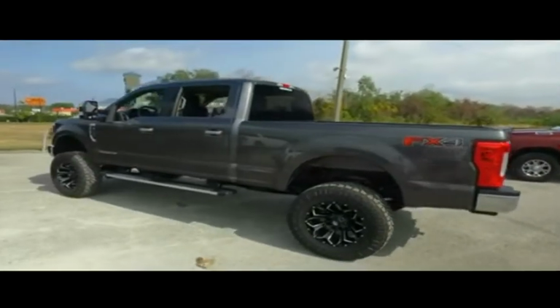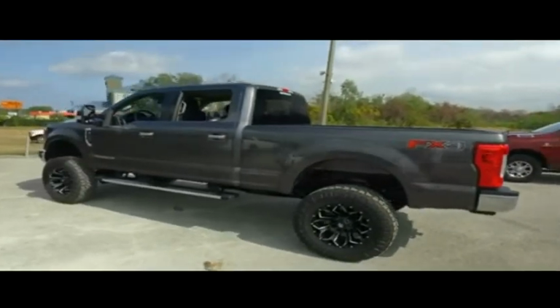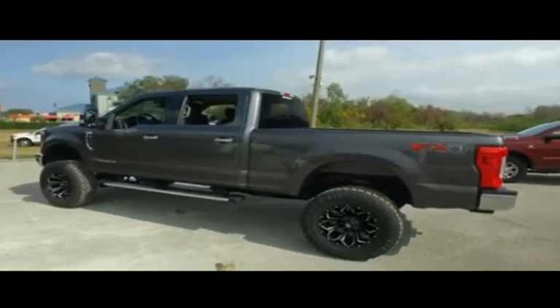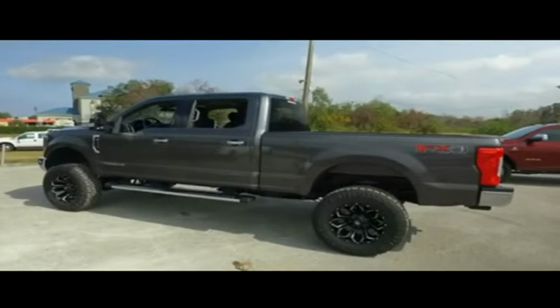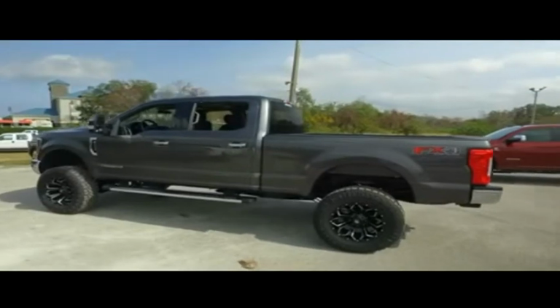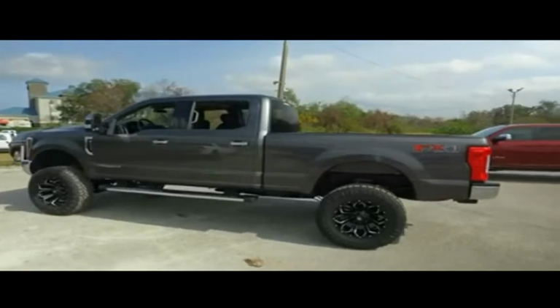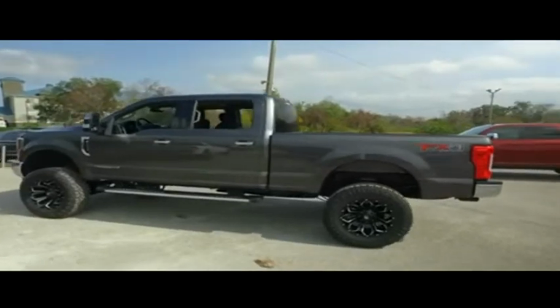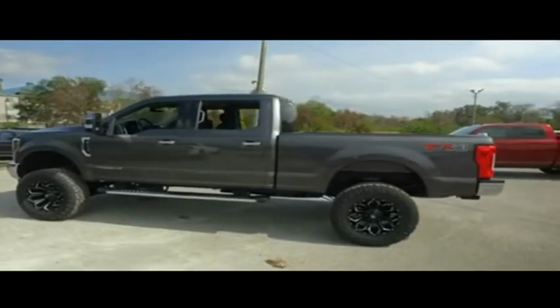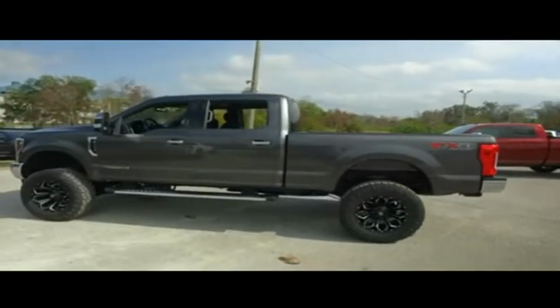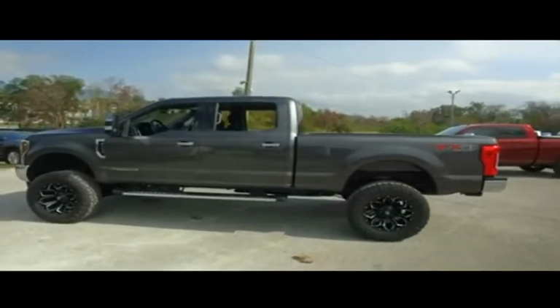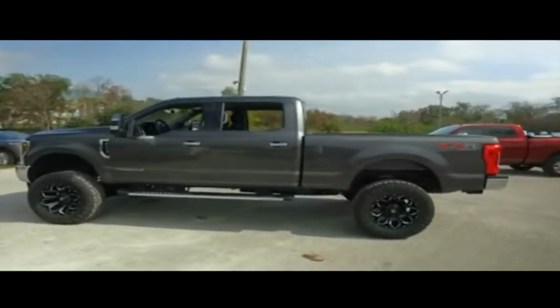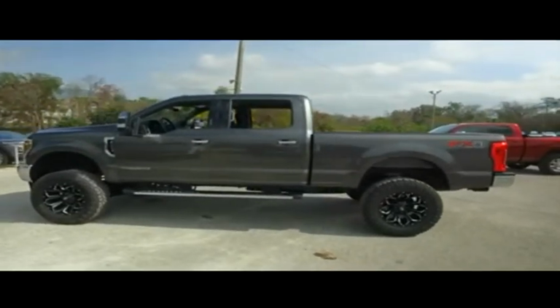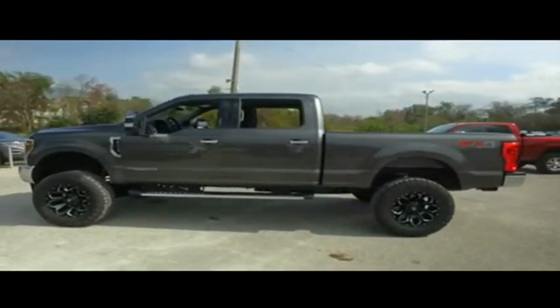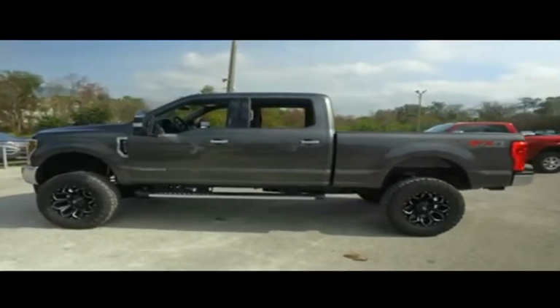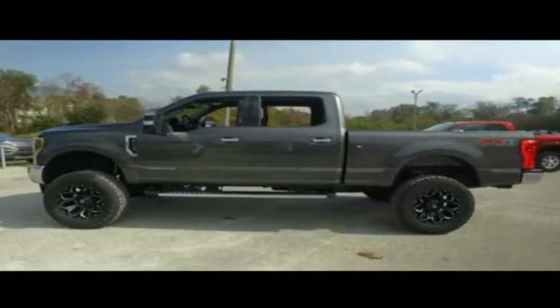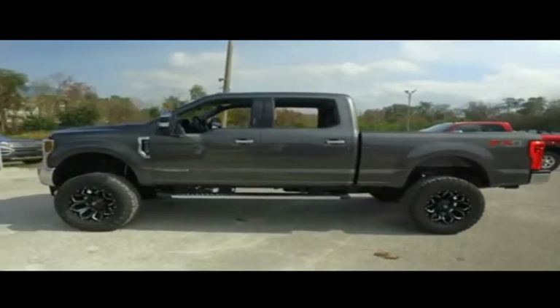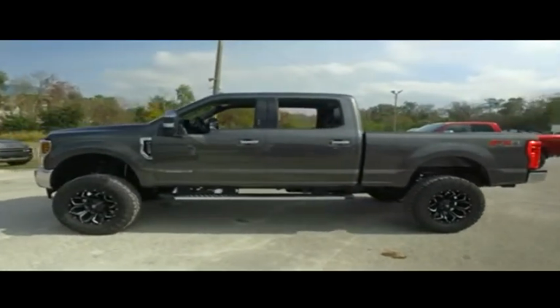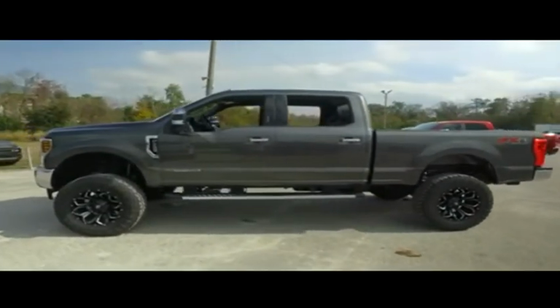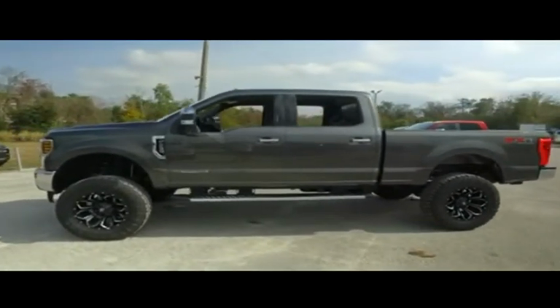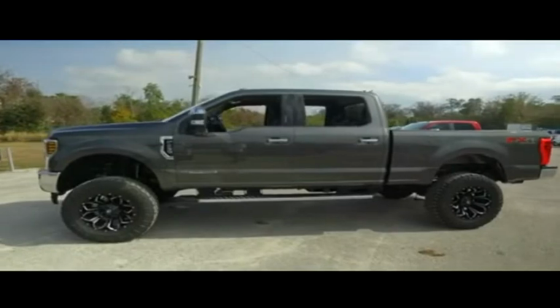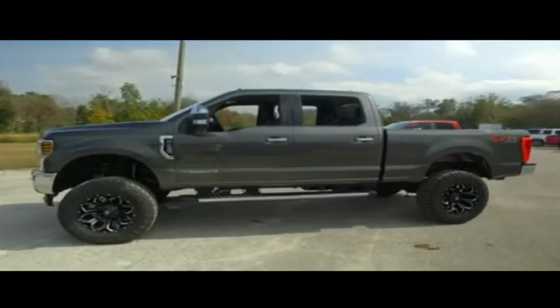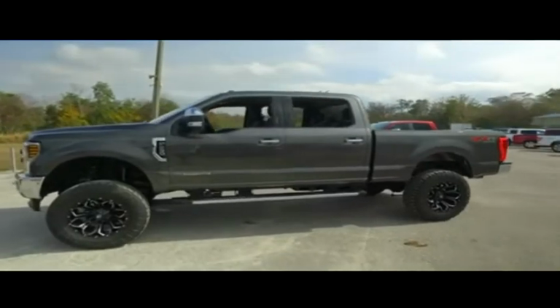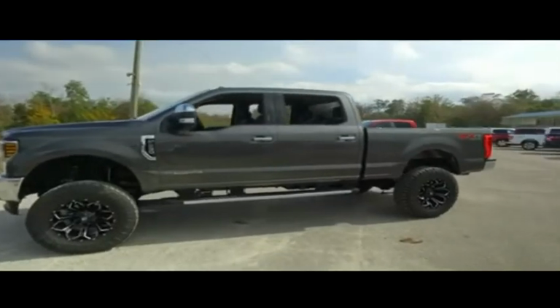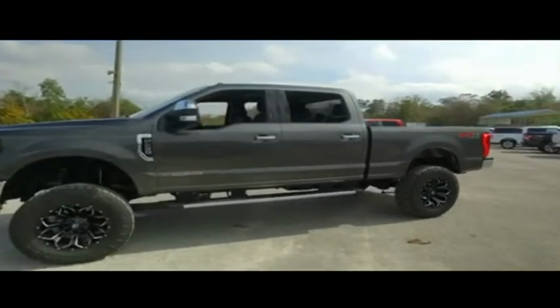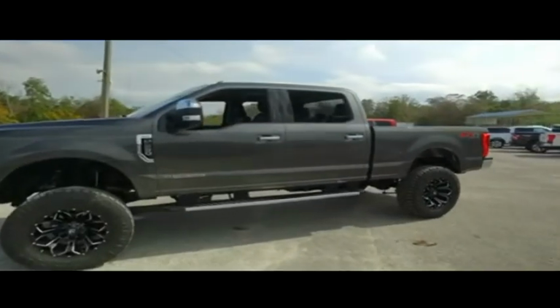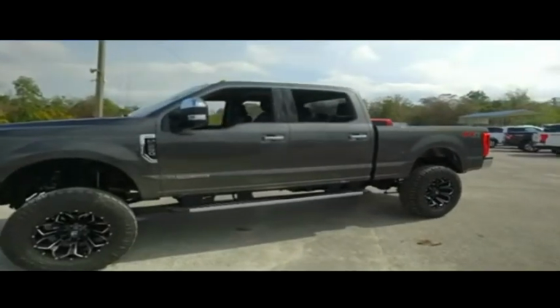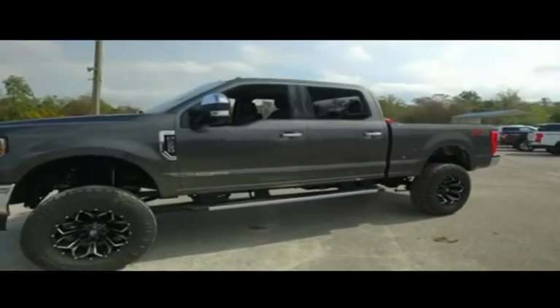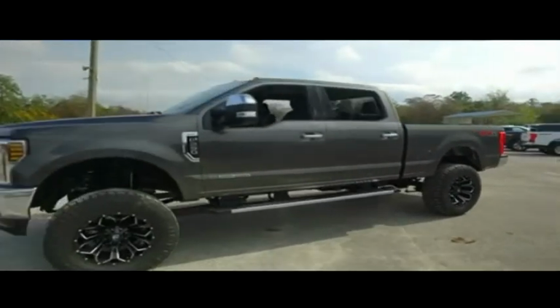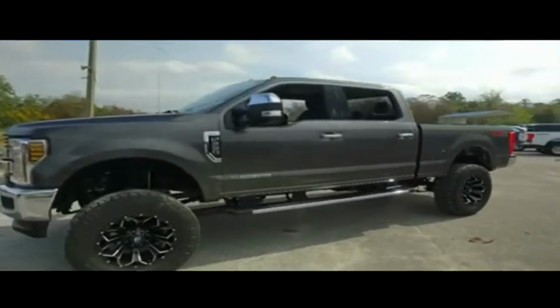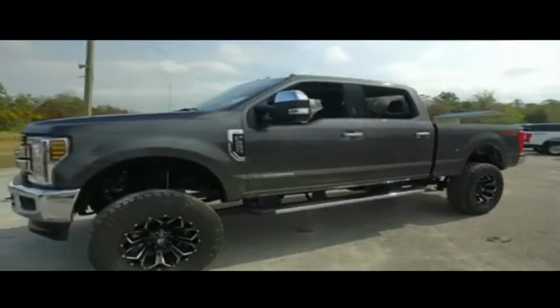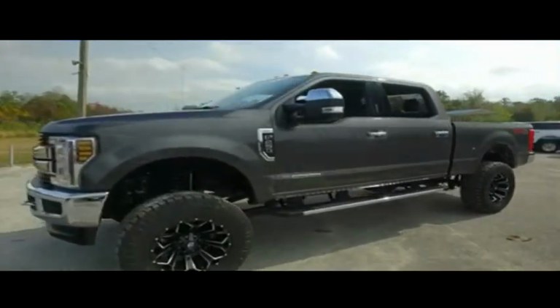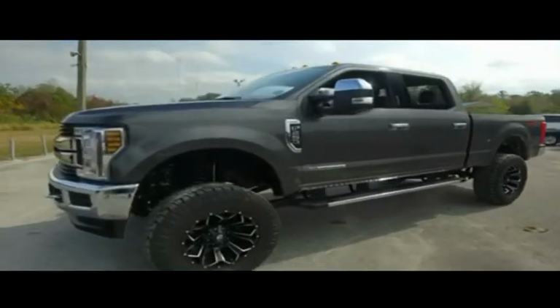Today, Gipson Truck World proudly presents this beautiful 2018, looking extreme, Ford F-250 XLT — brand new lifted monster, automatic four-wheel drive.